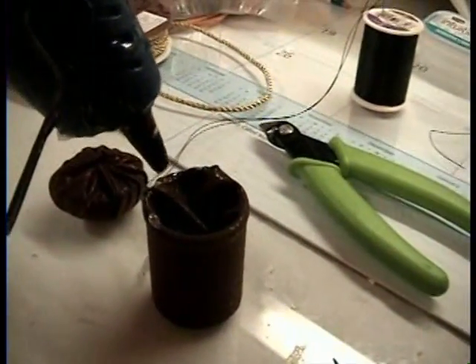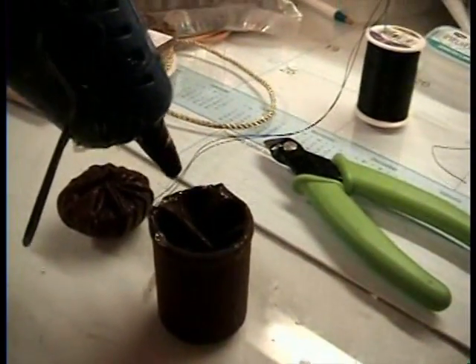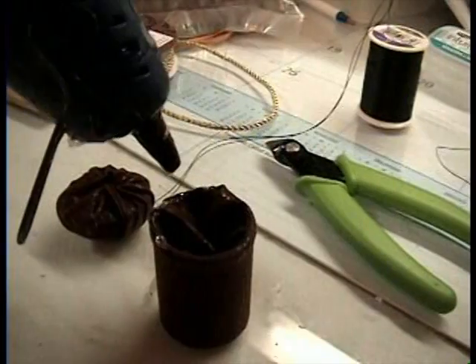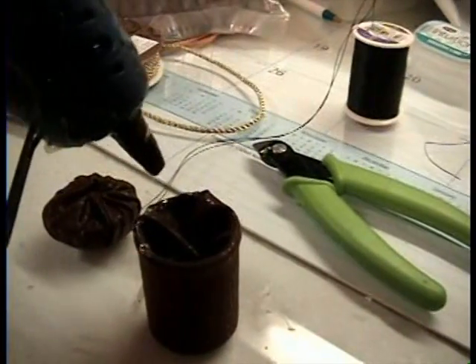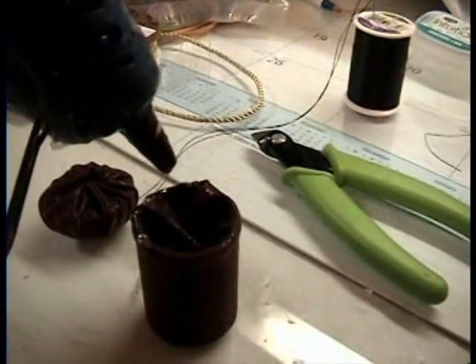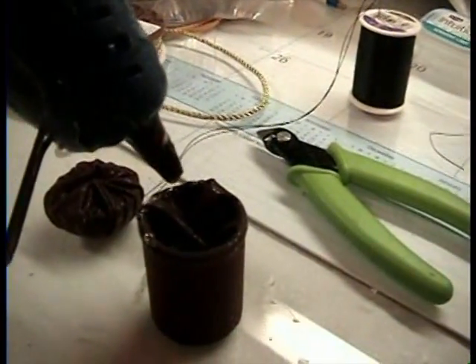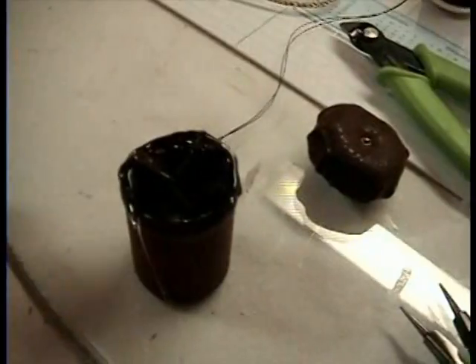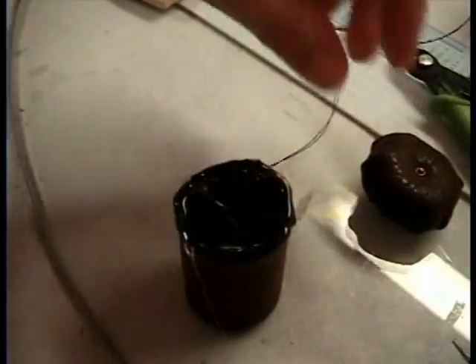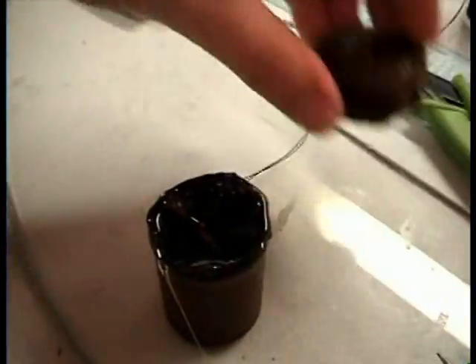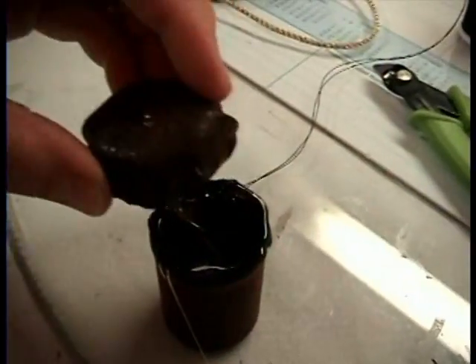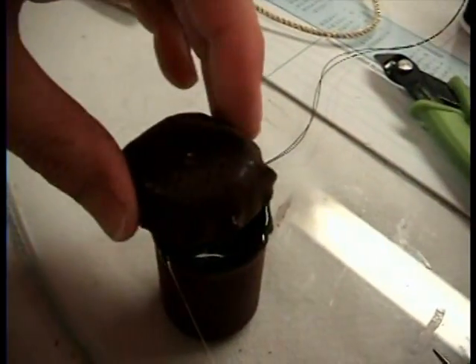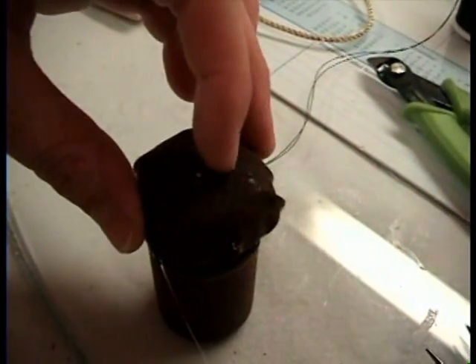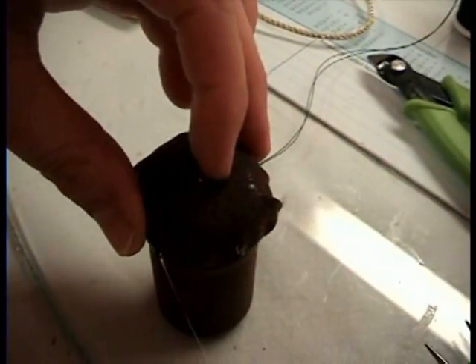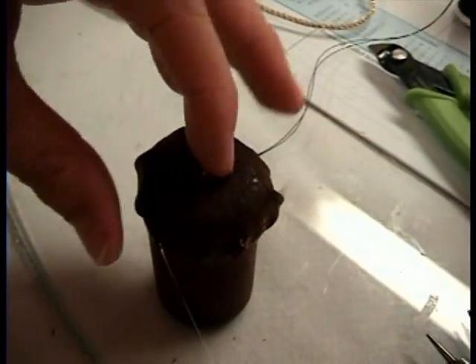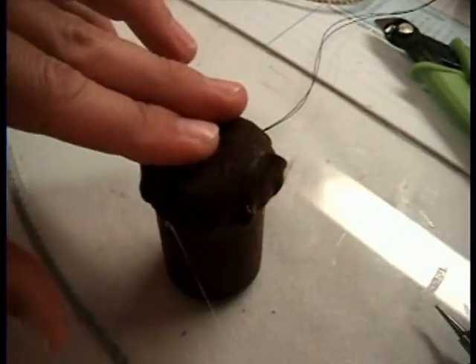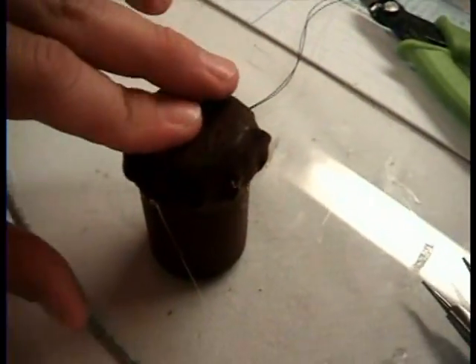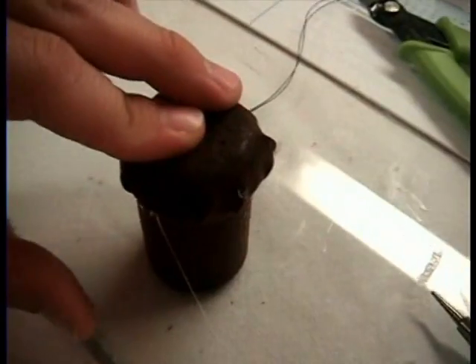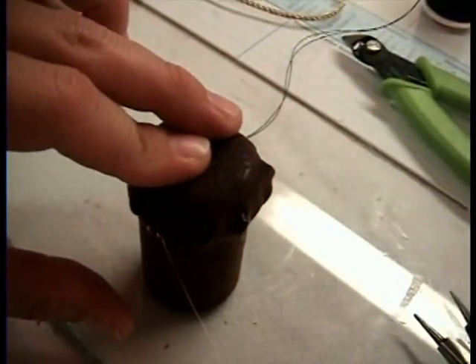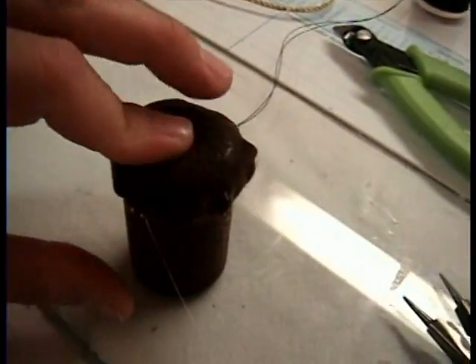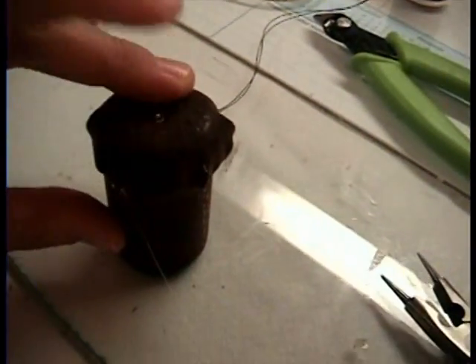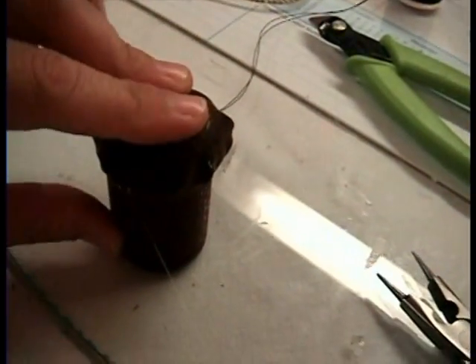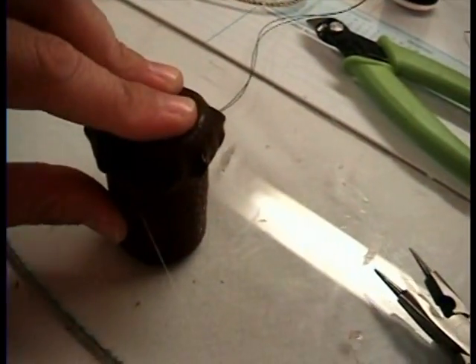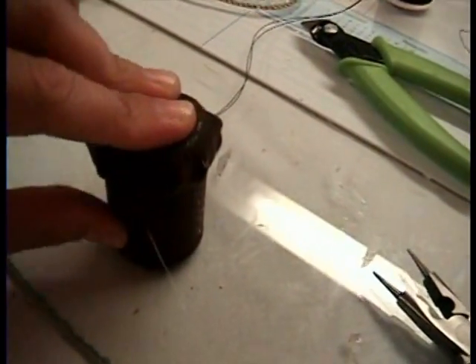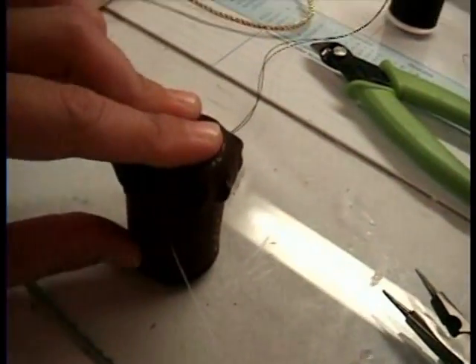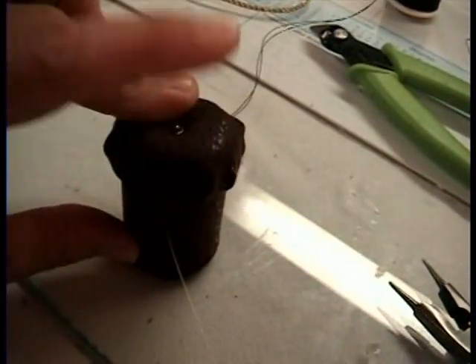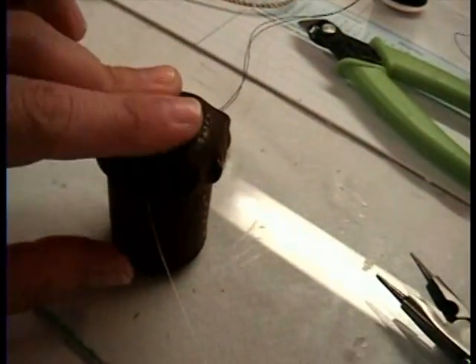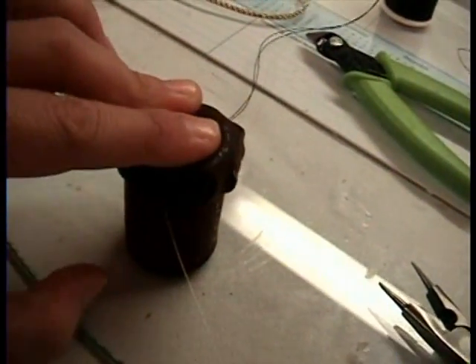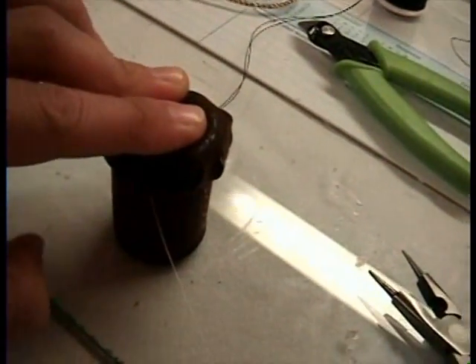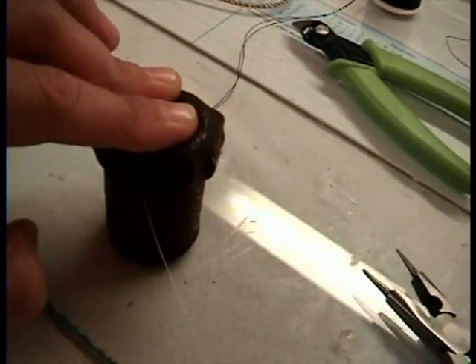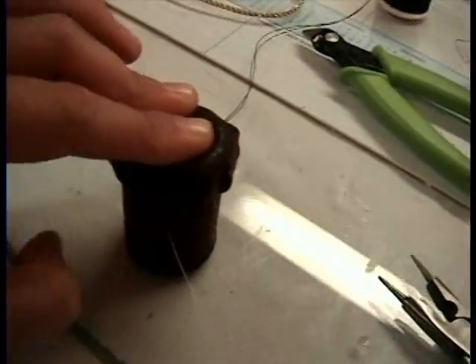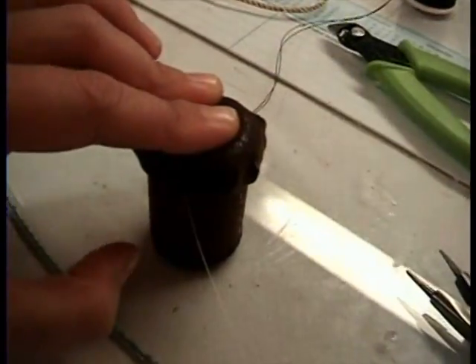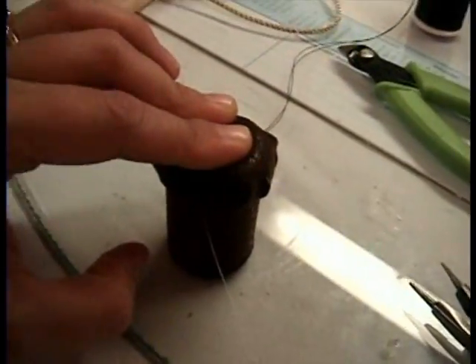We'll go around there with the hot glue and stick it on. There's the hot glue — we're about to stick it on. Hold it down really tight while it cools down.